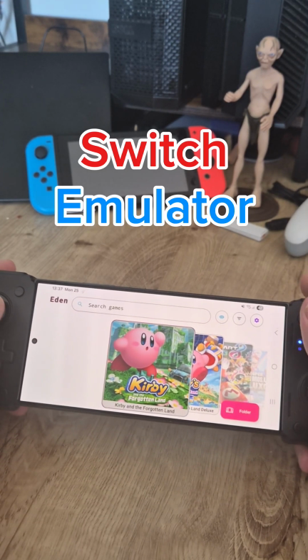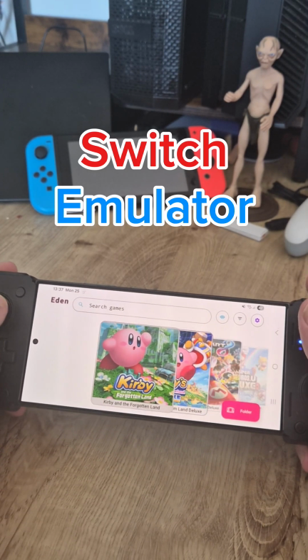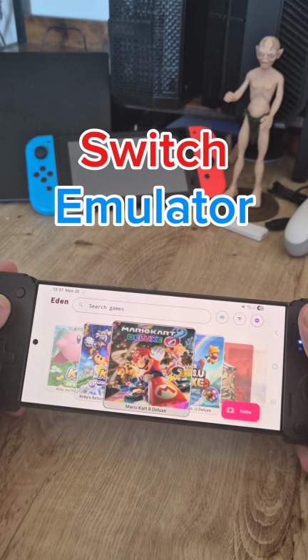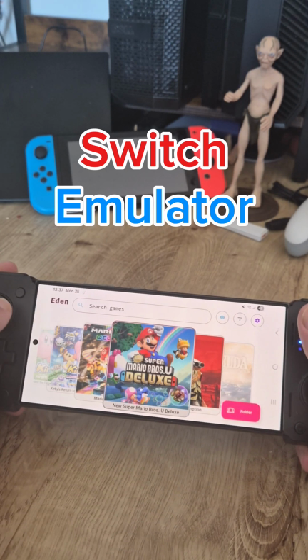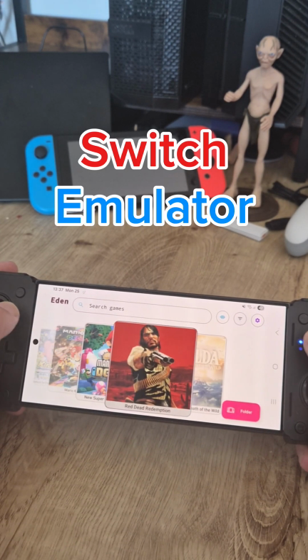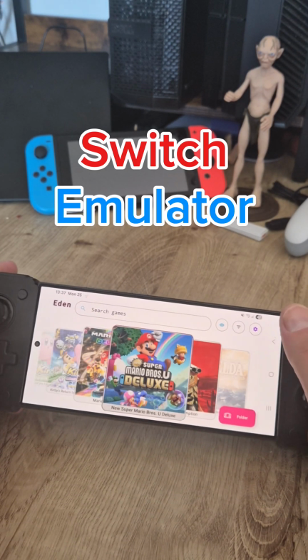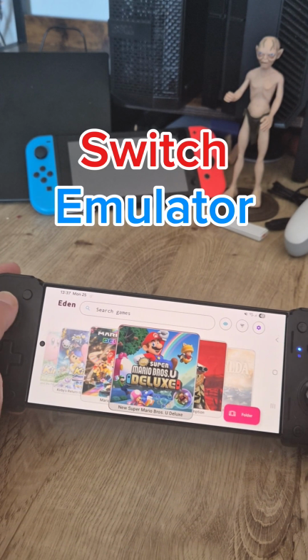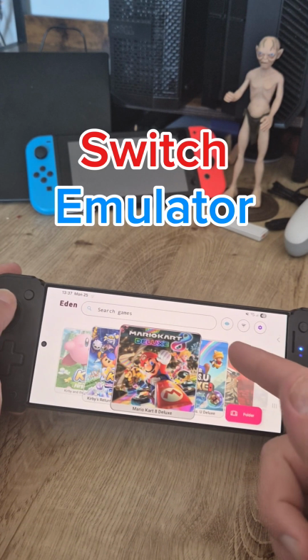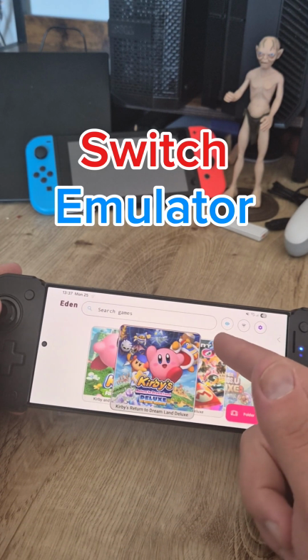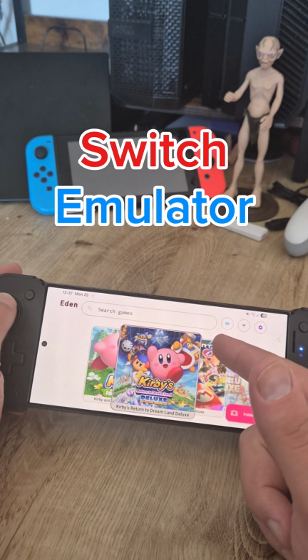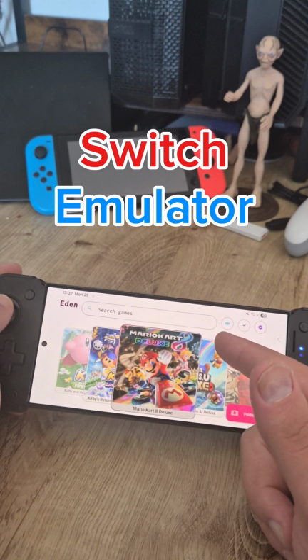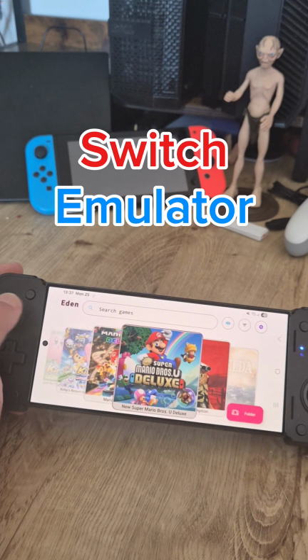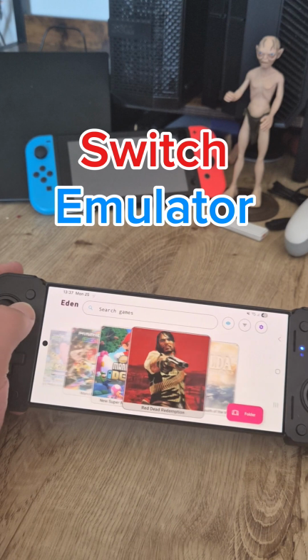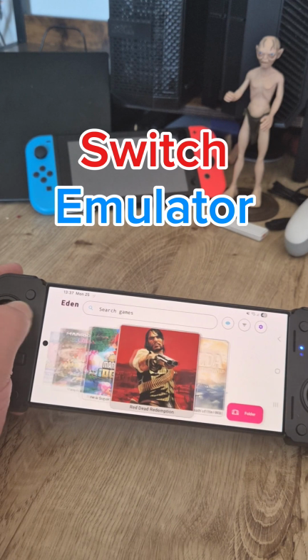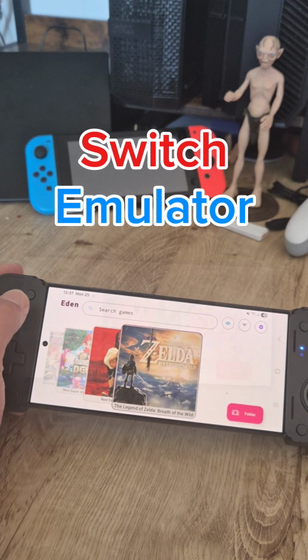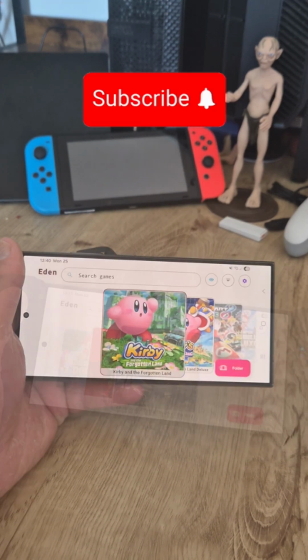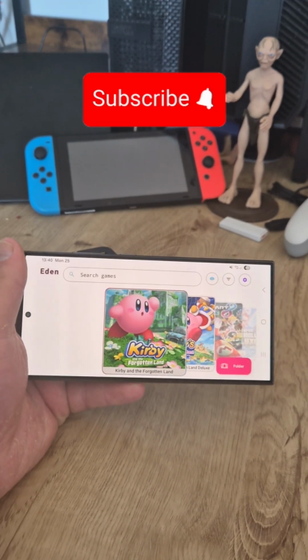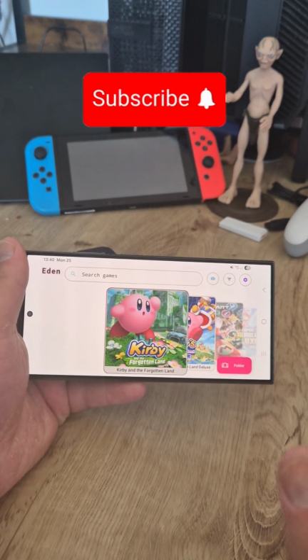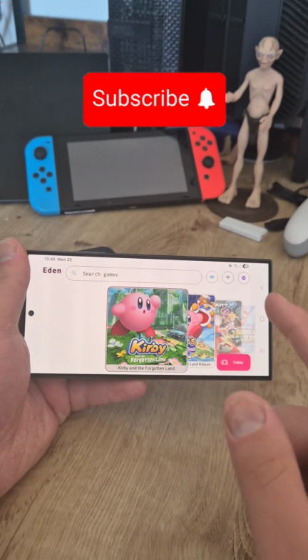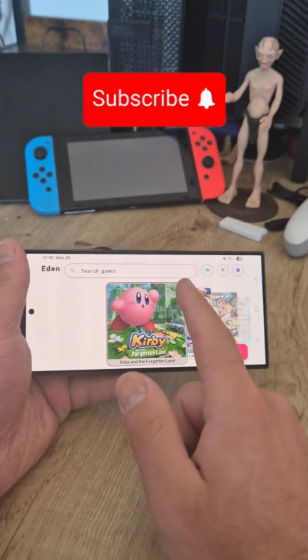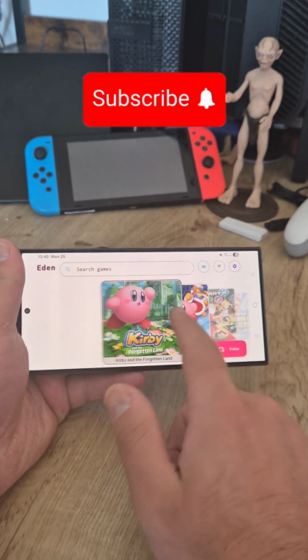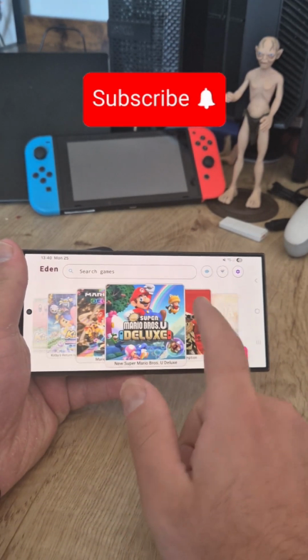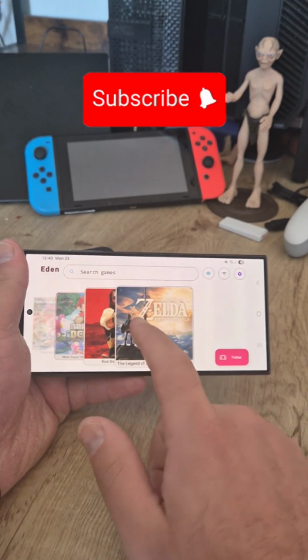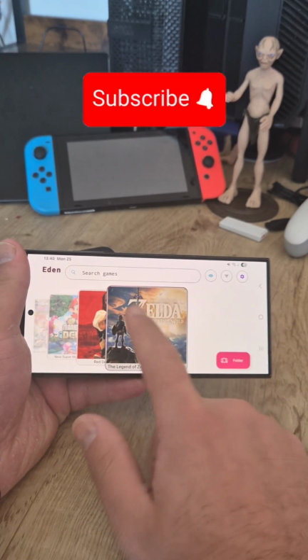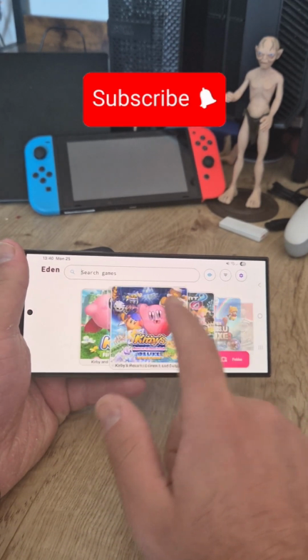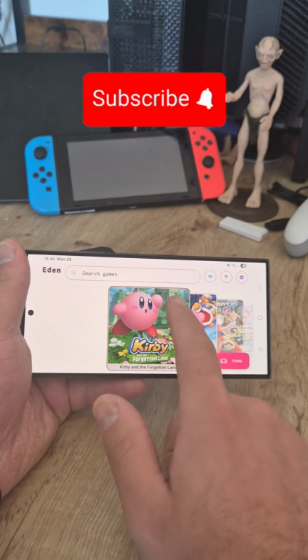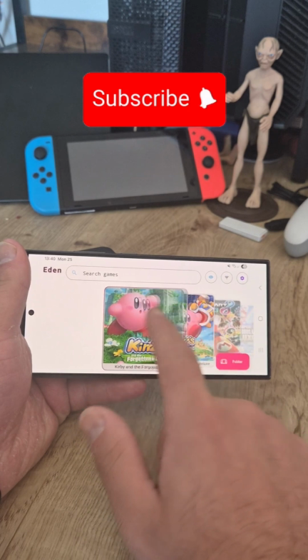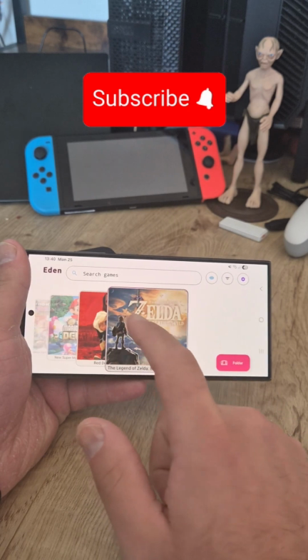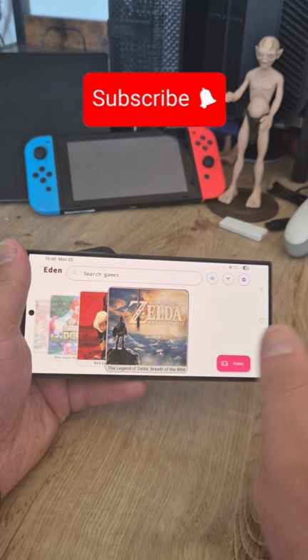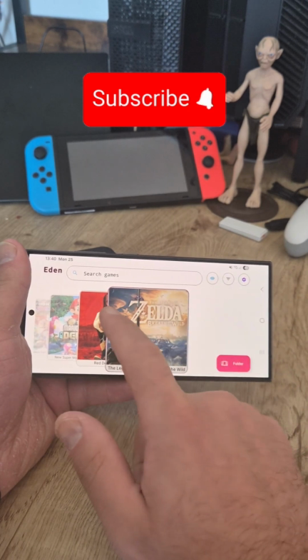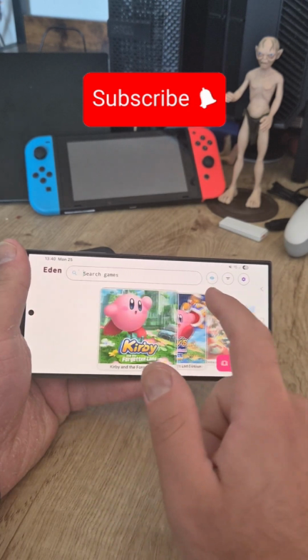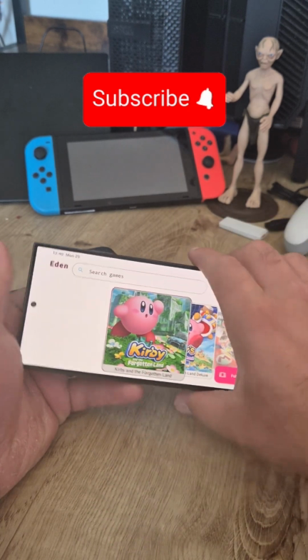If you're someone like me who enjoys playing these type of games on your smartphone, let me show you how you can do this. This is a flagship phone with Snapdragon 8 Gen 3, so the performance is quite good.